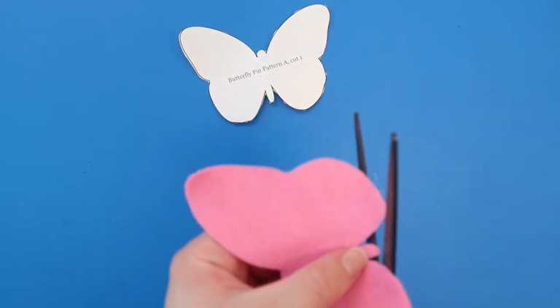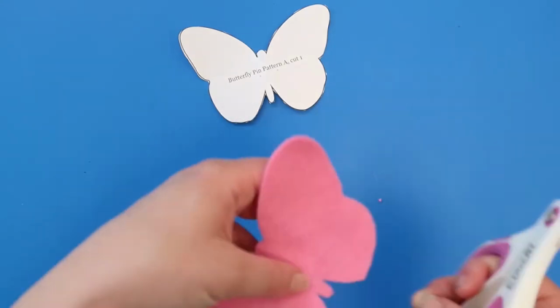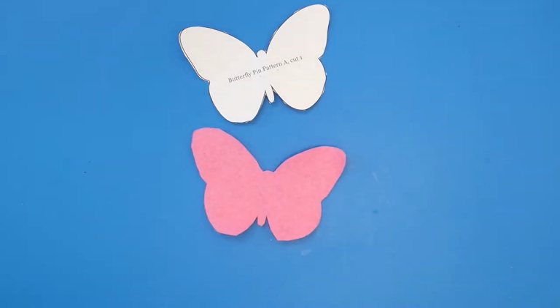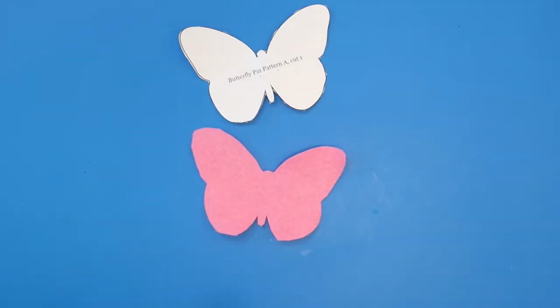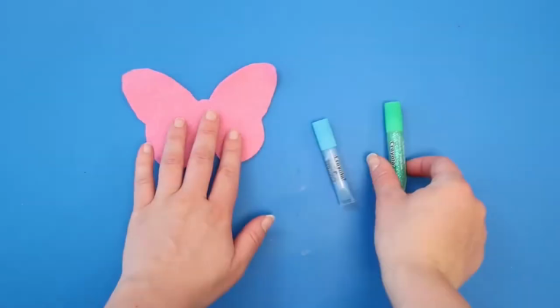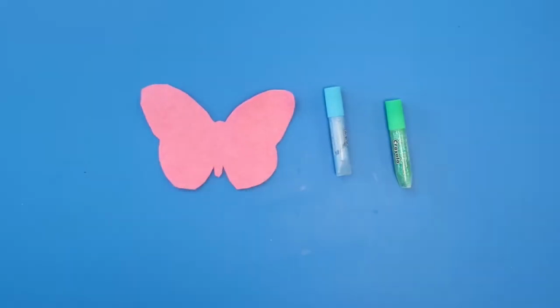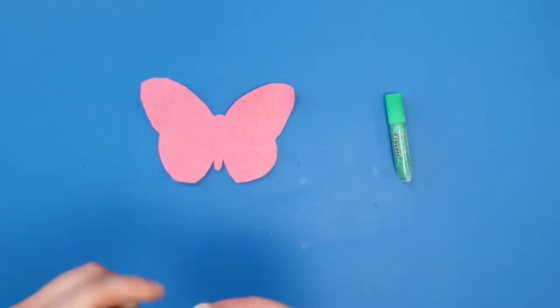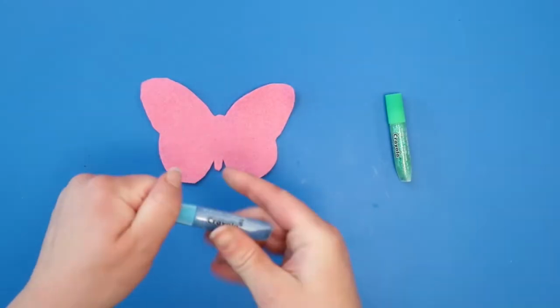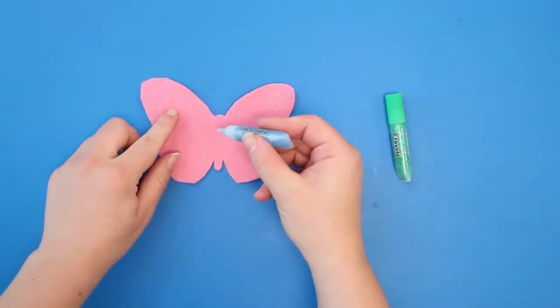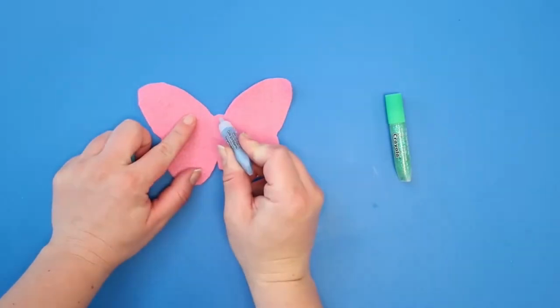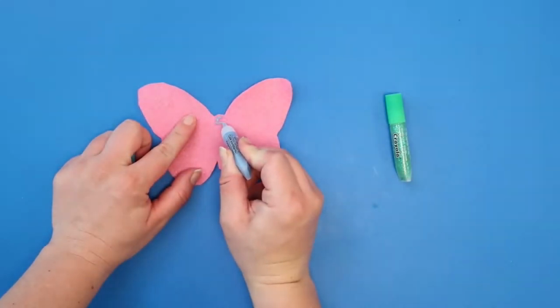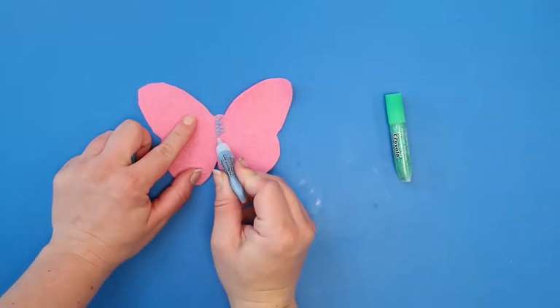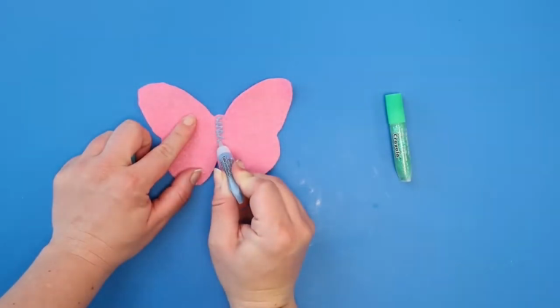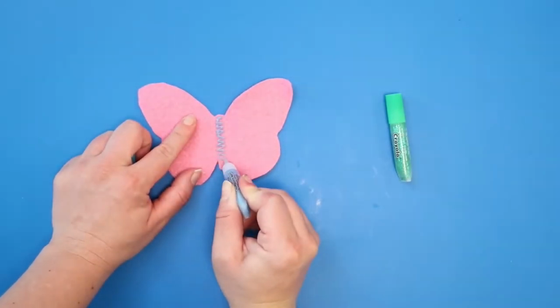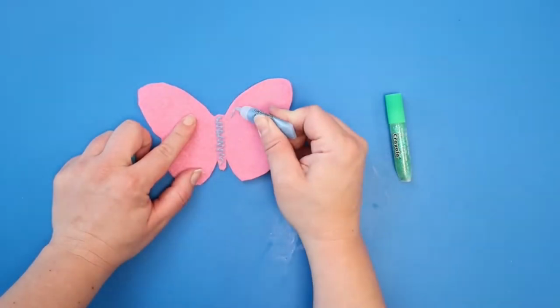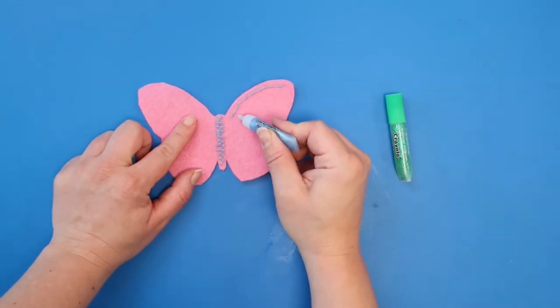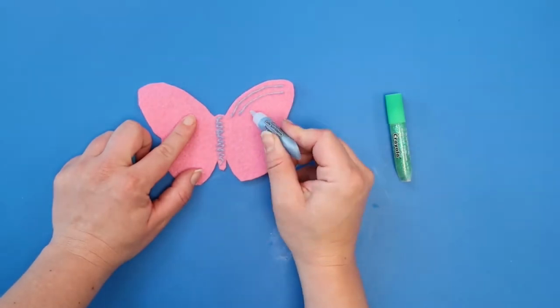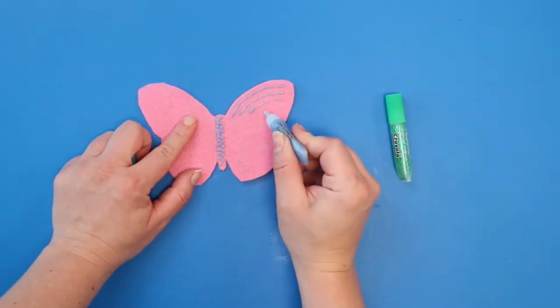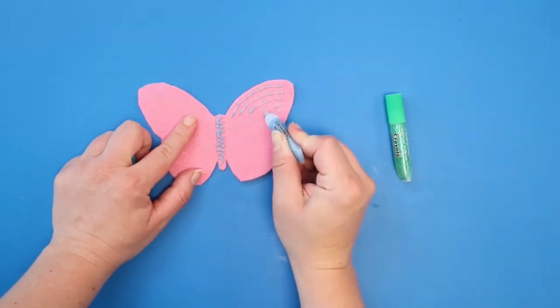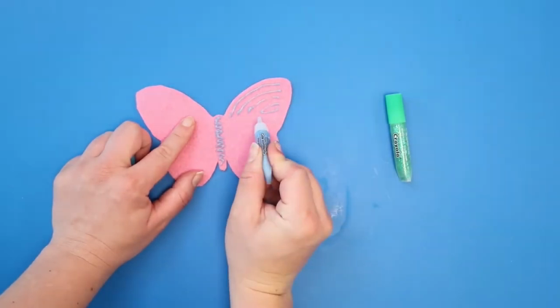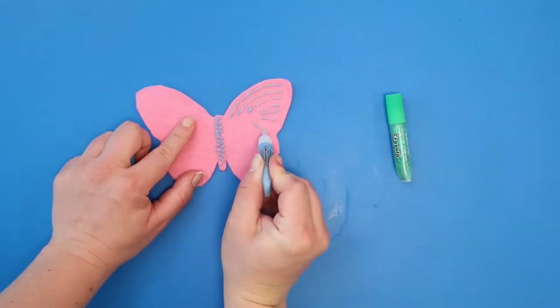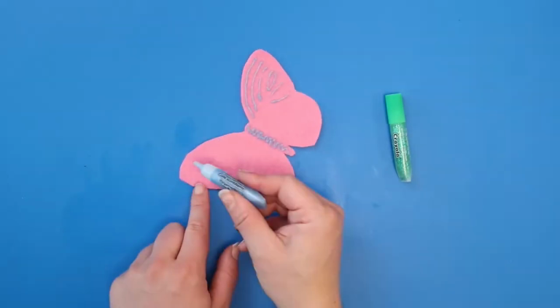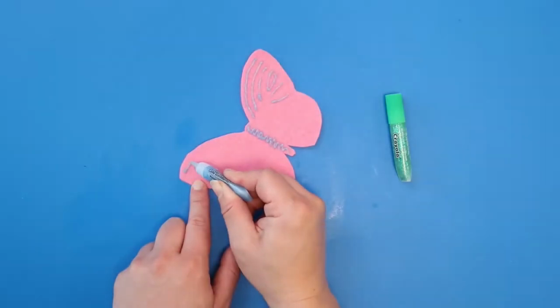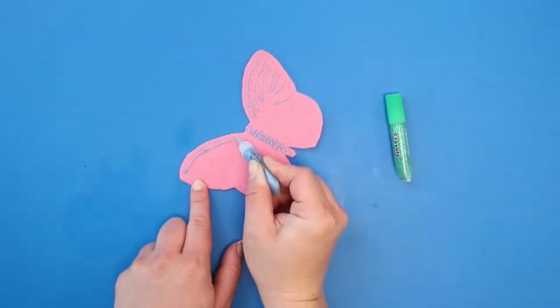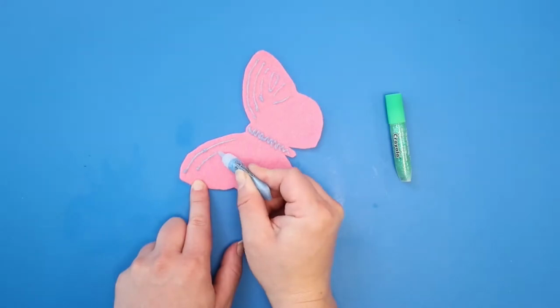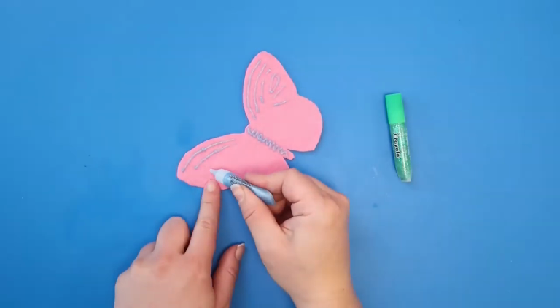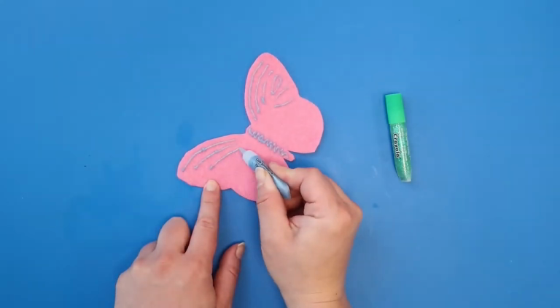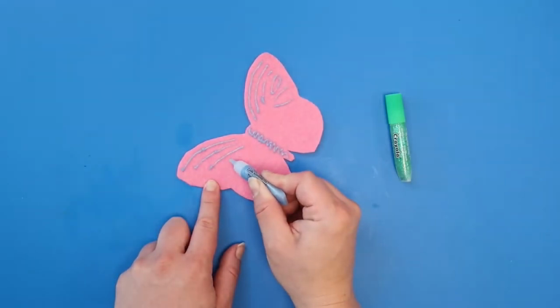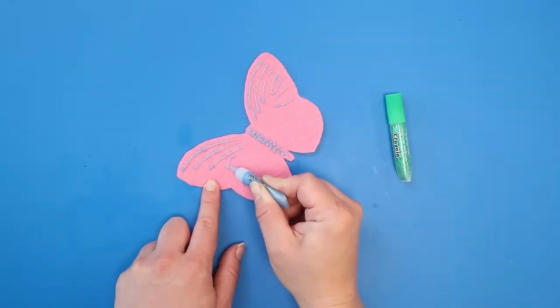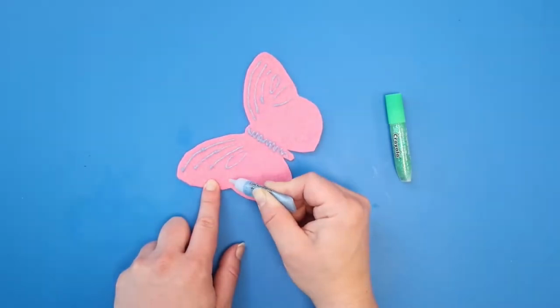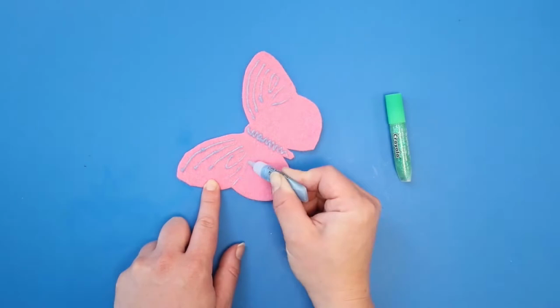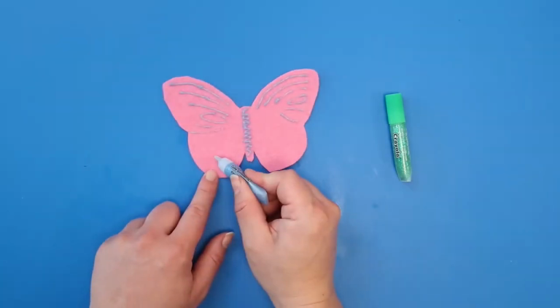Using your glitter glue, add lines and color to decorate your butterfly. Make any design or pattern that you wish, but you might also want to research some butterflies to inspire you.